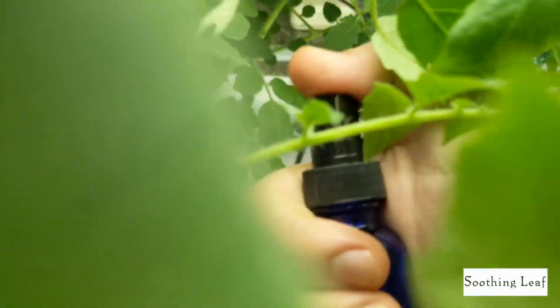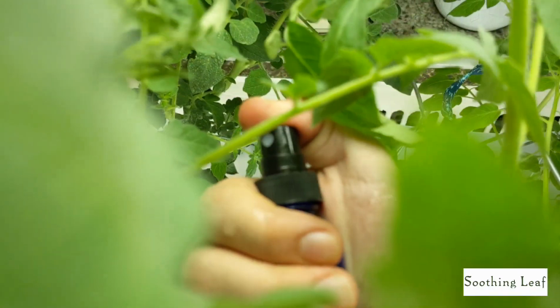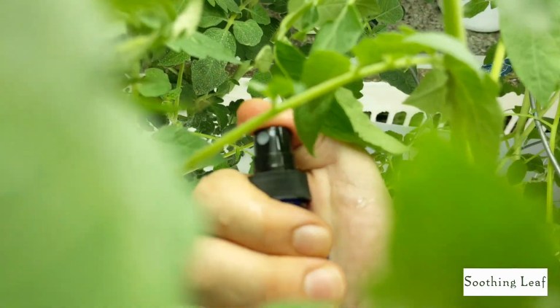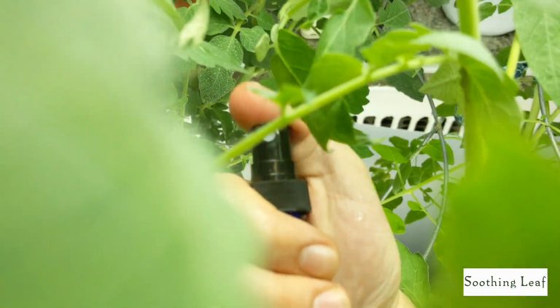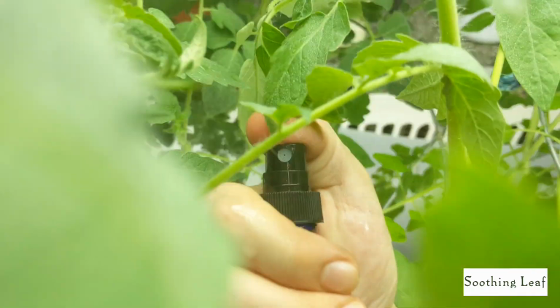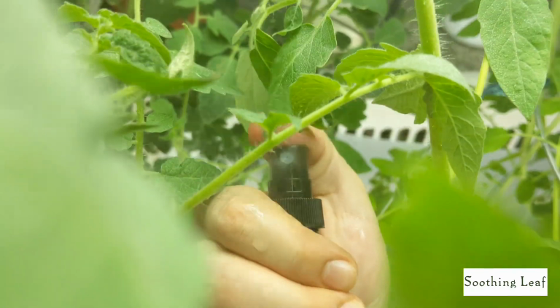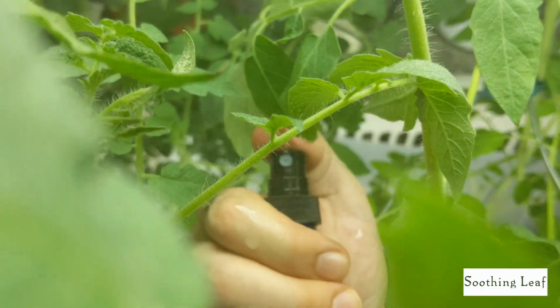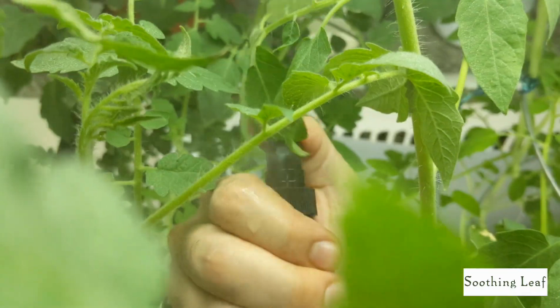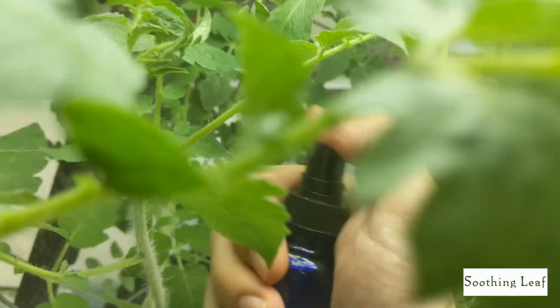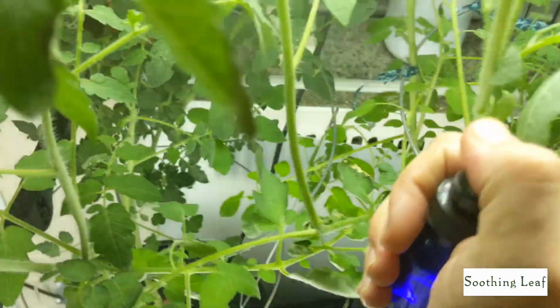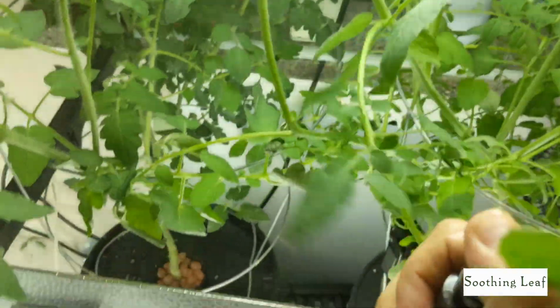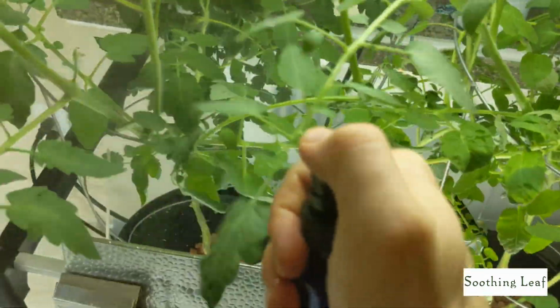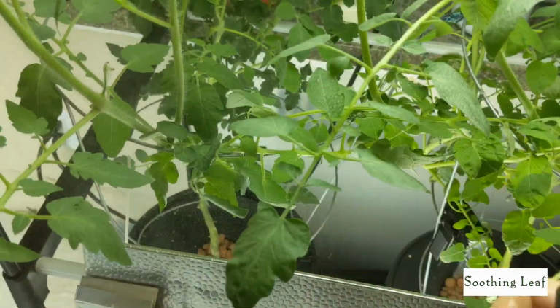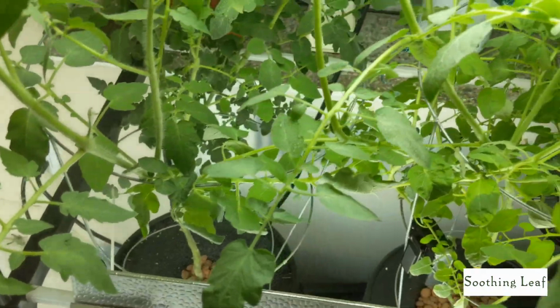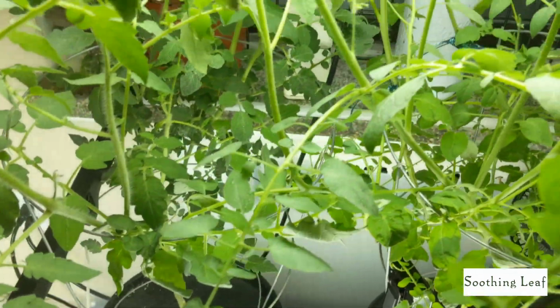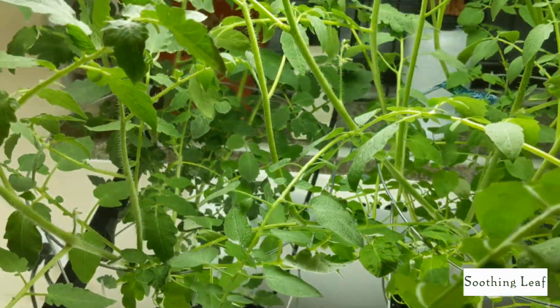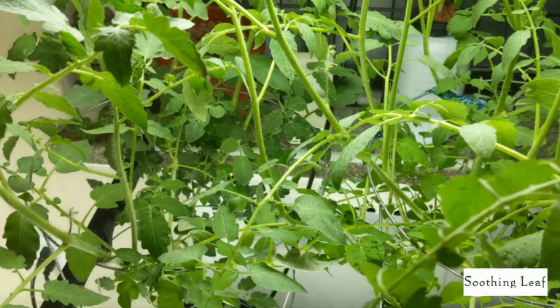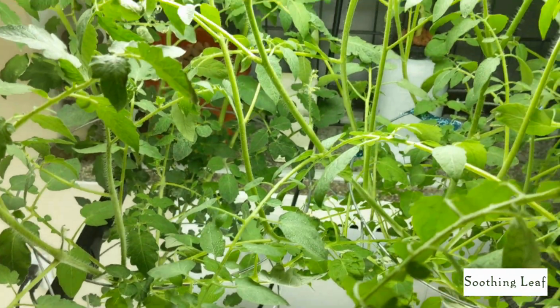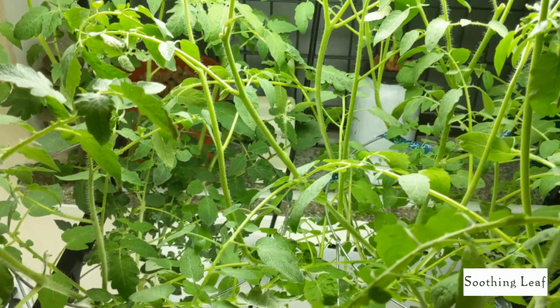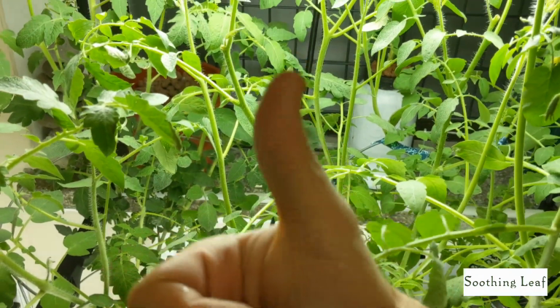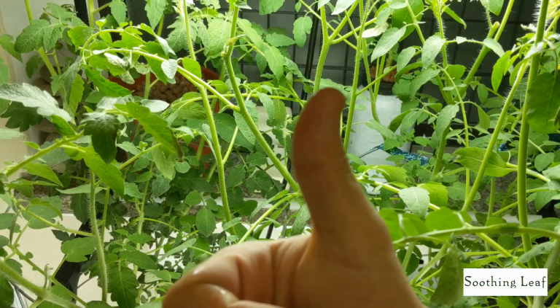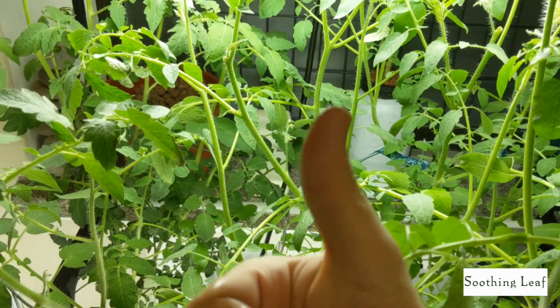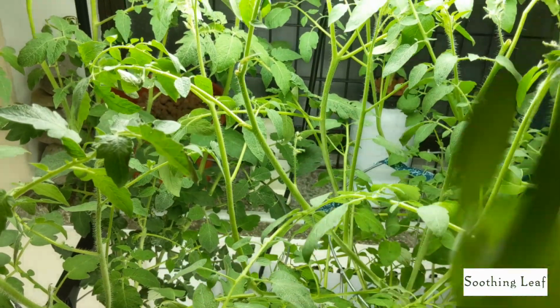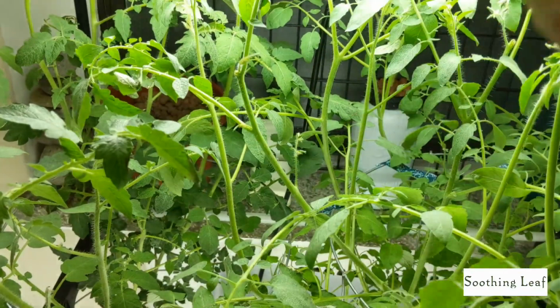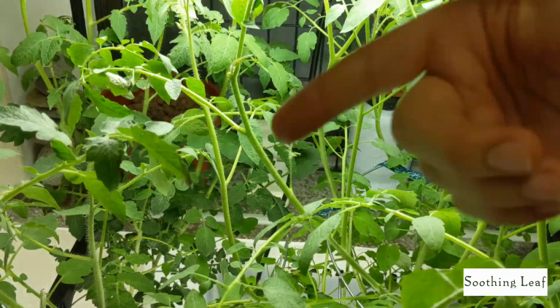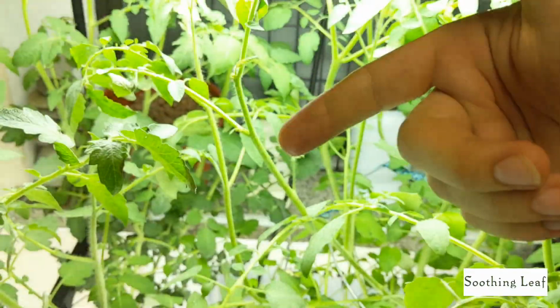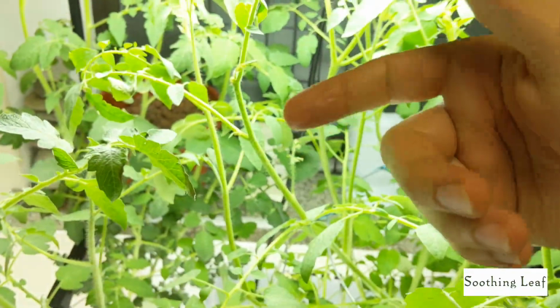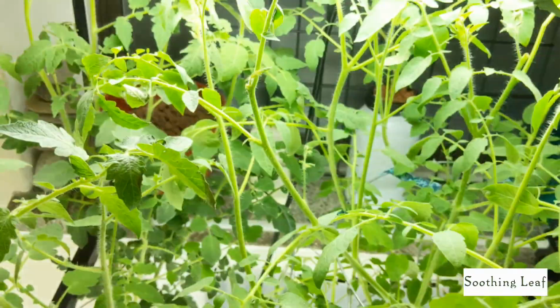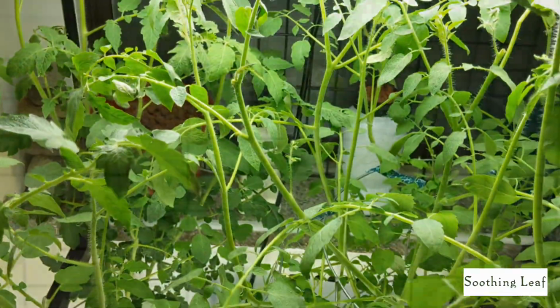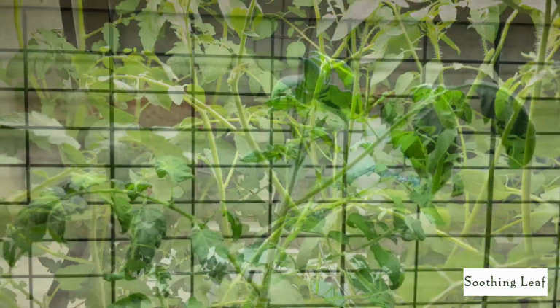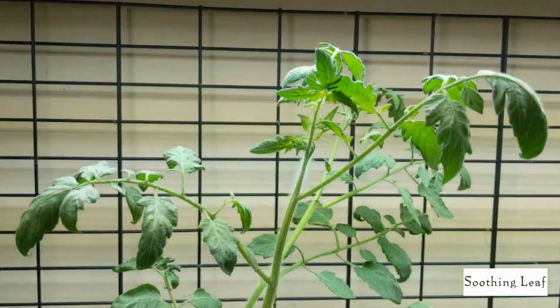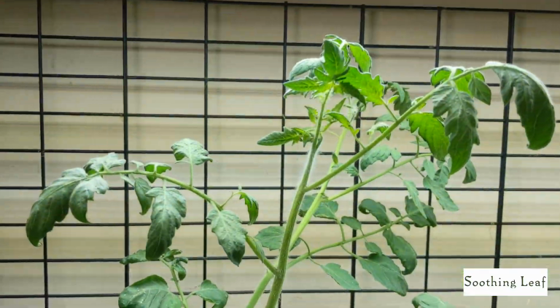Make sure to spray everything down as best as possible — spray all angles of the plants. I'm probably going to spray my plants down maybe twice a week just to start out.